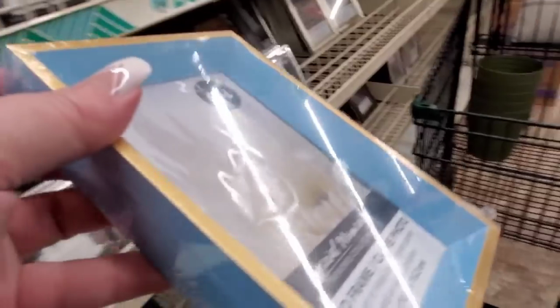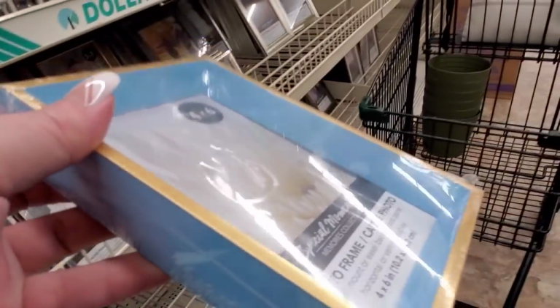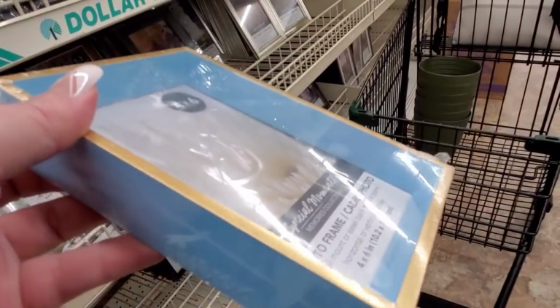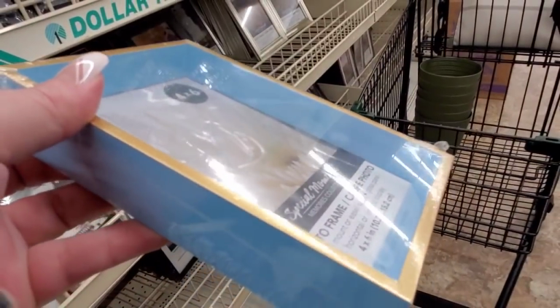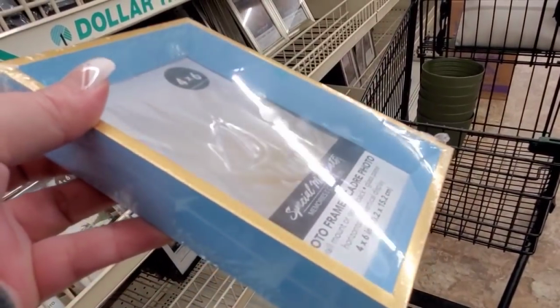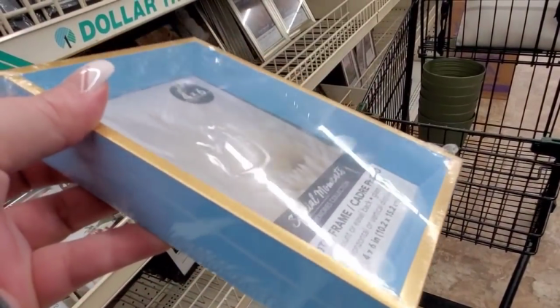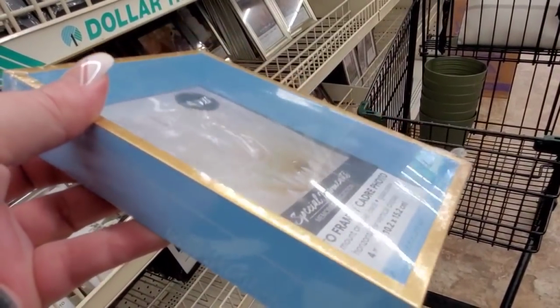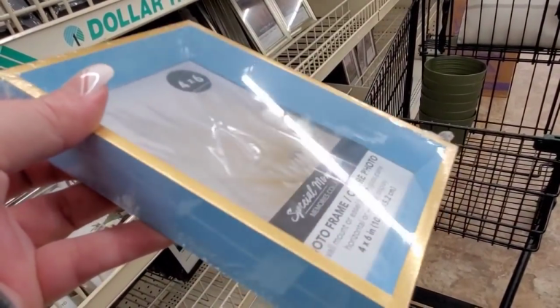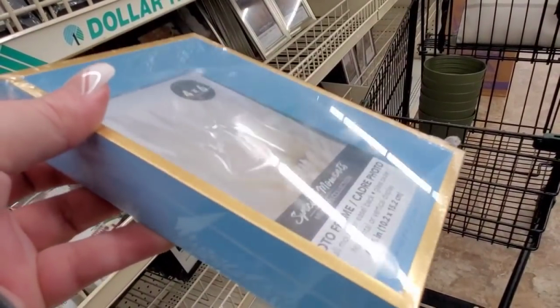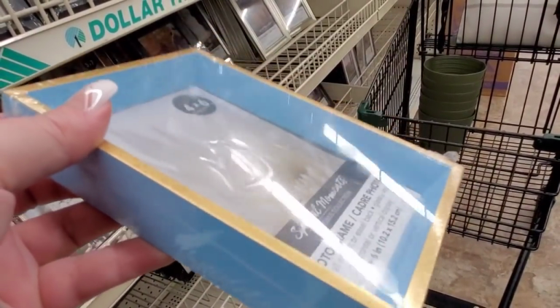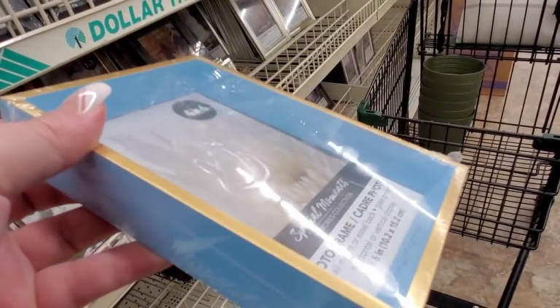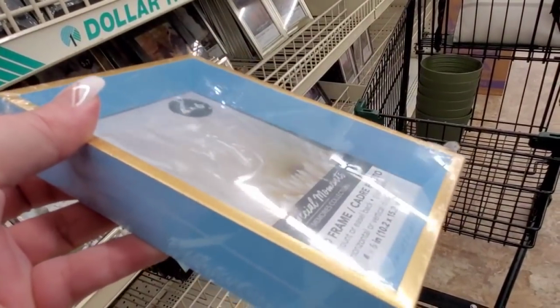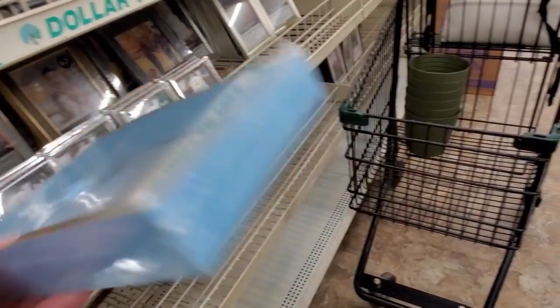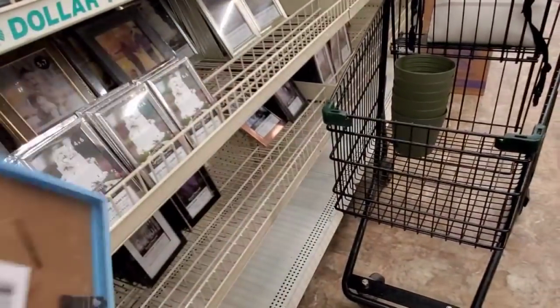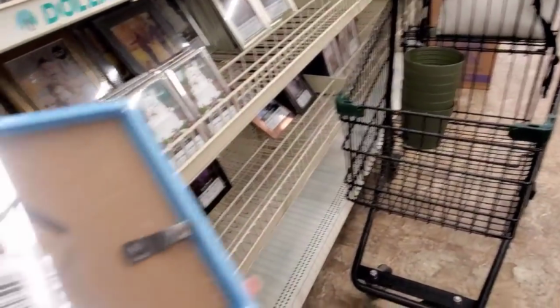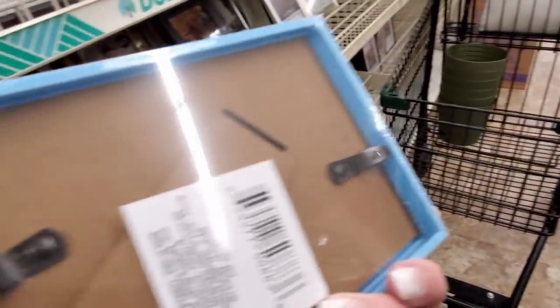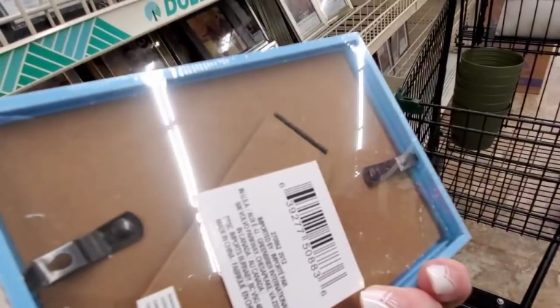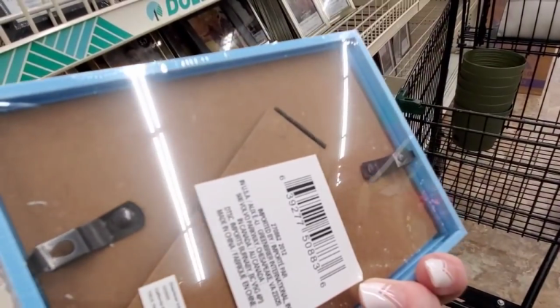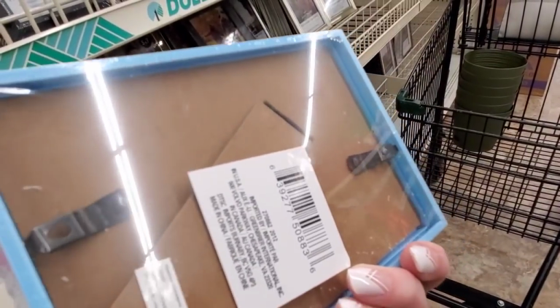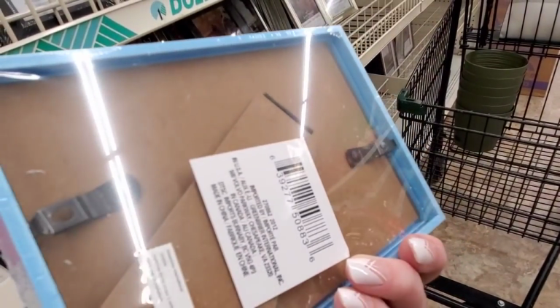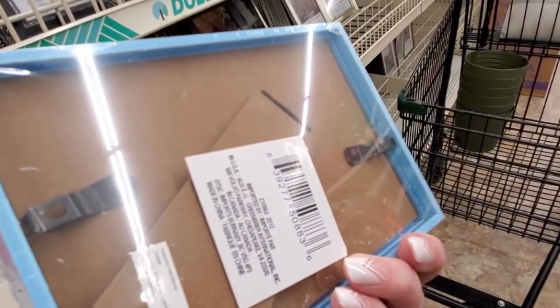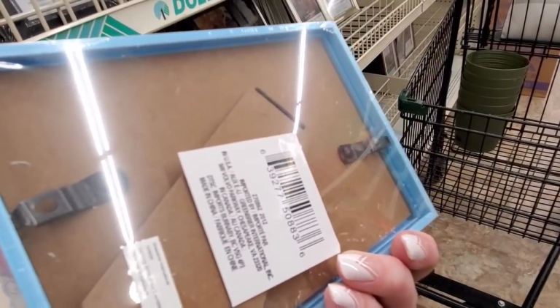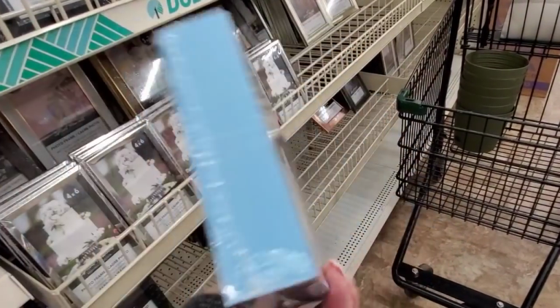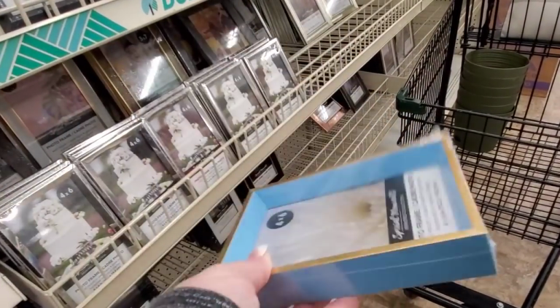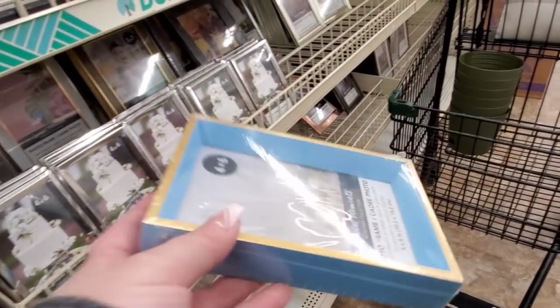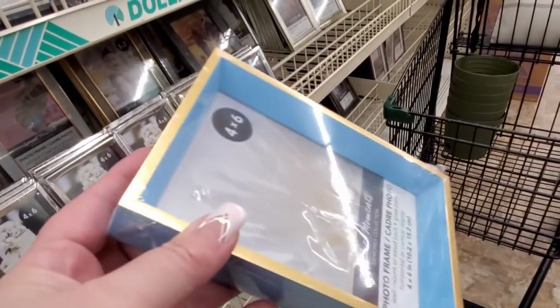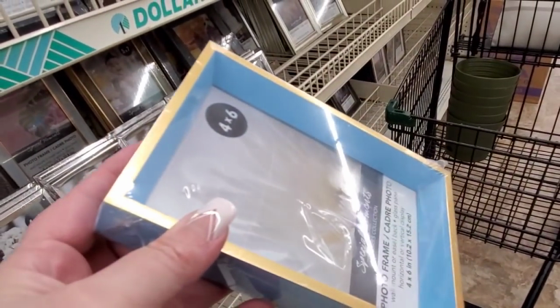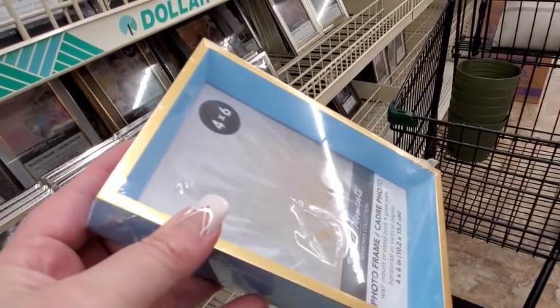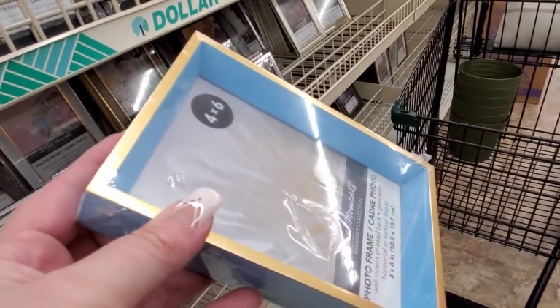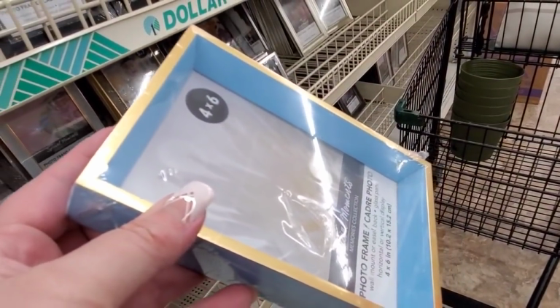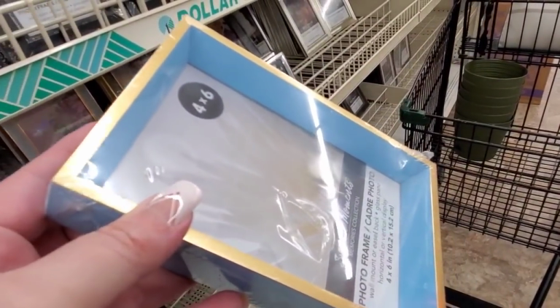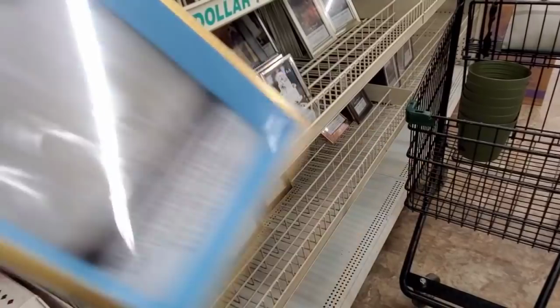Oh, these are new — can I see that? That's a picture frame in the back, like a shadow box type picture frame. That's cool.